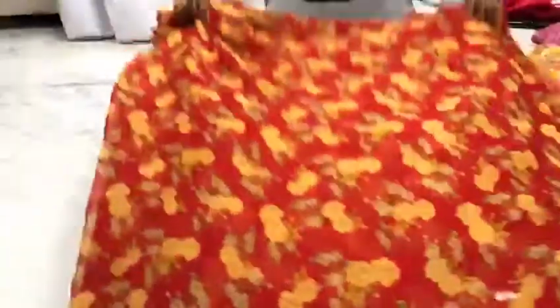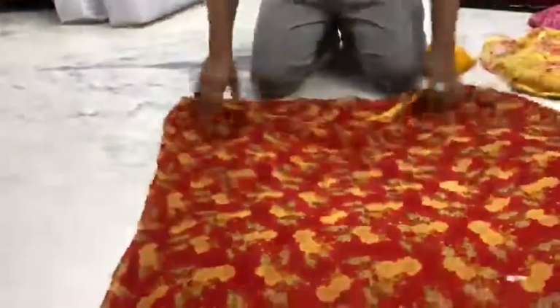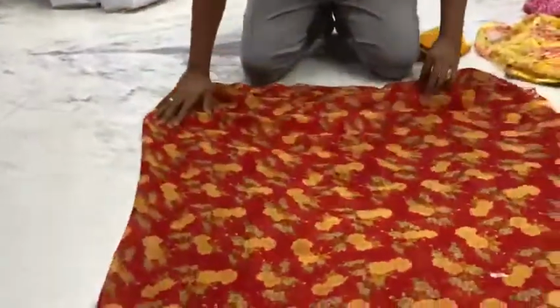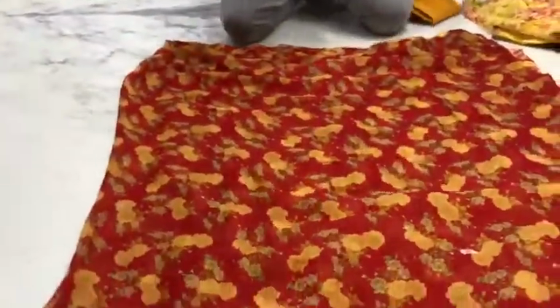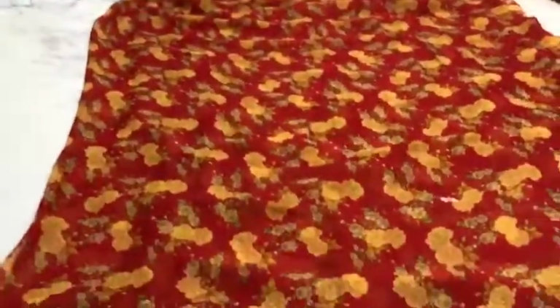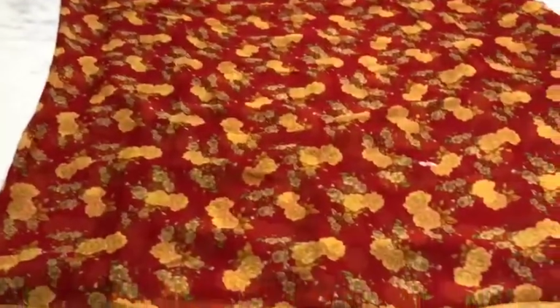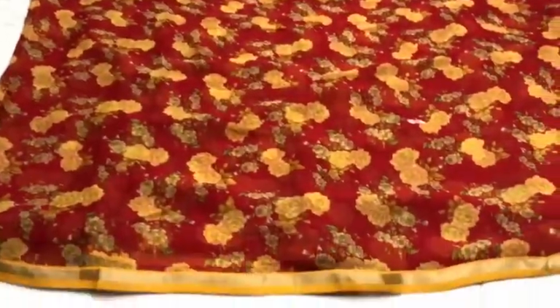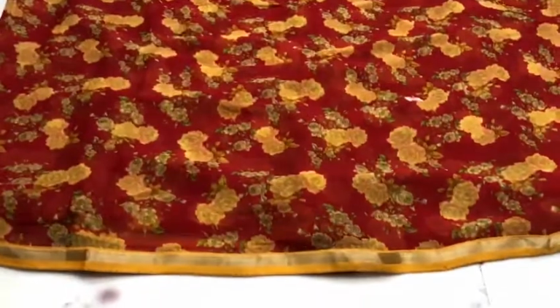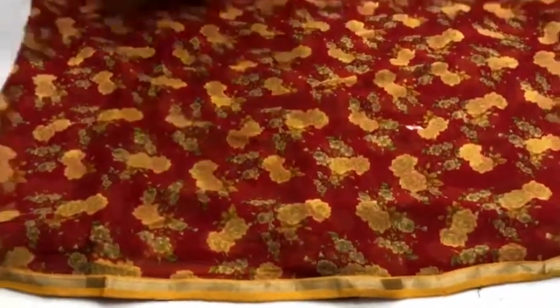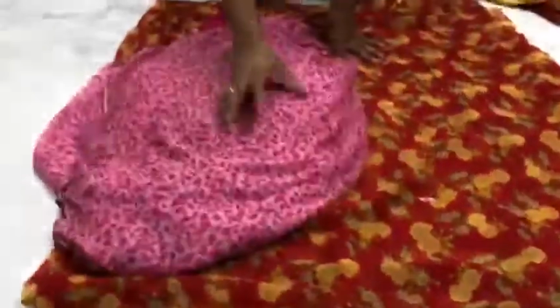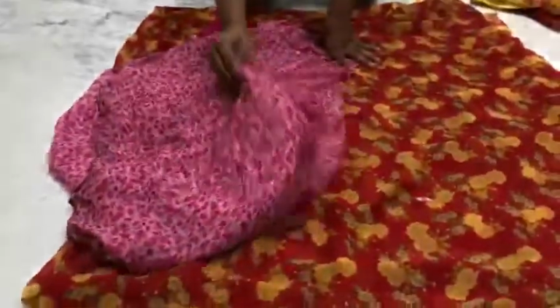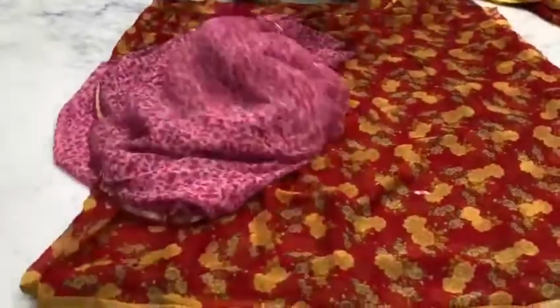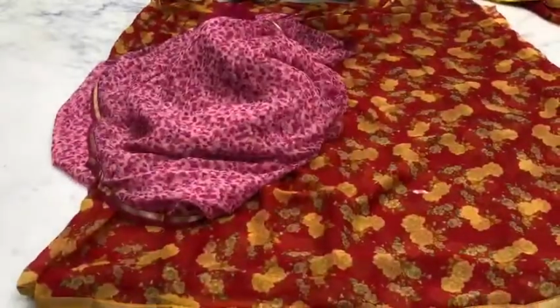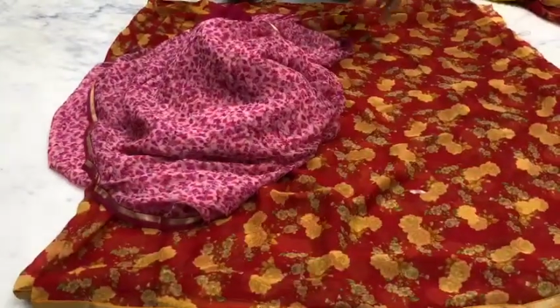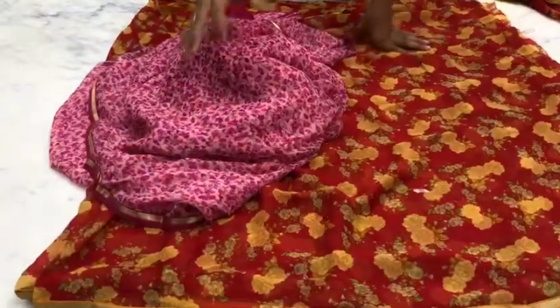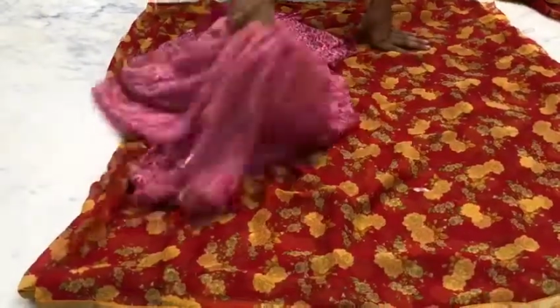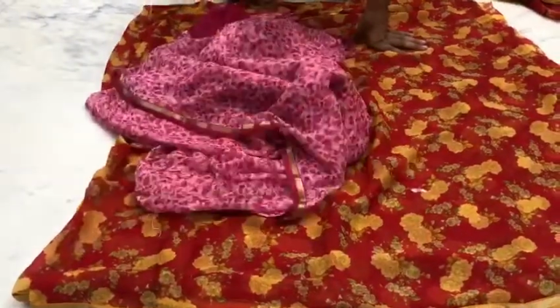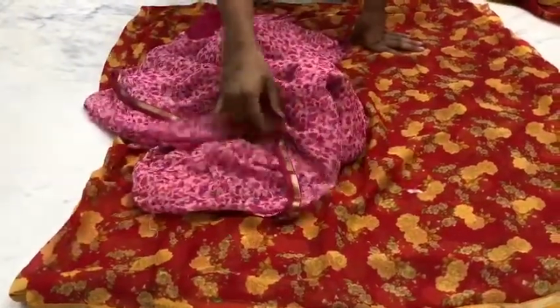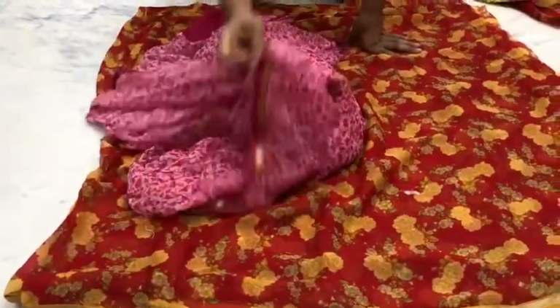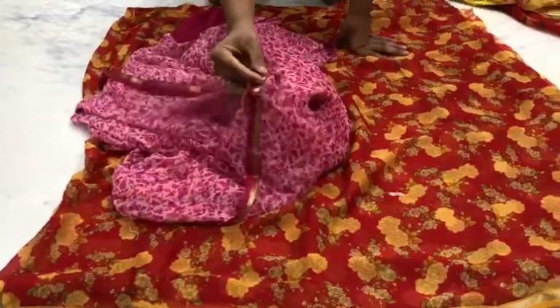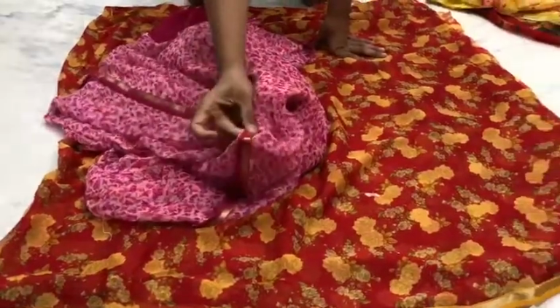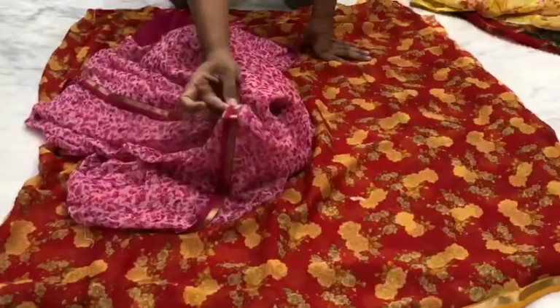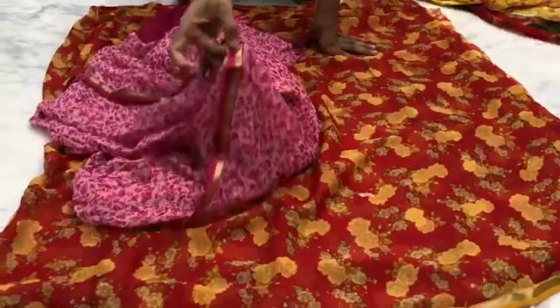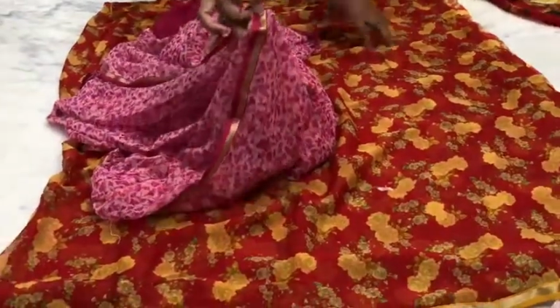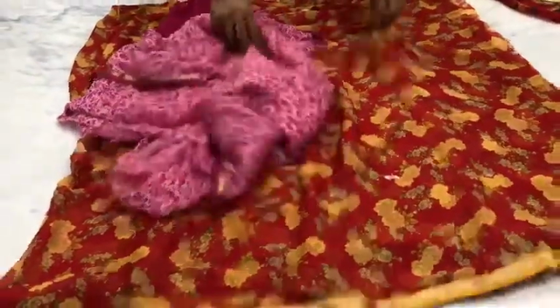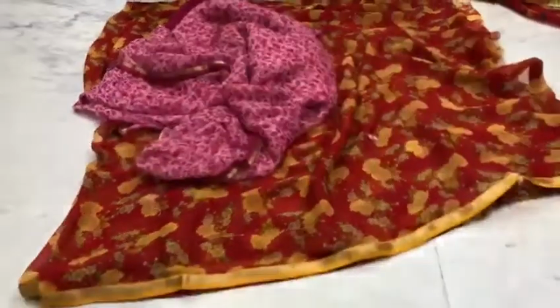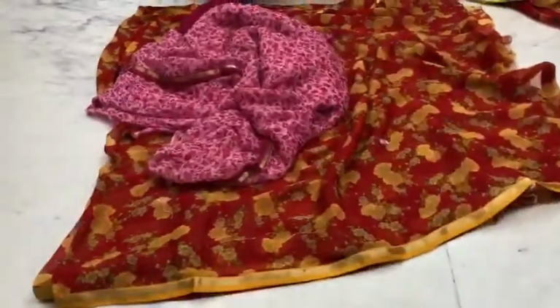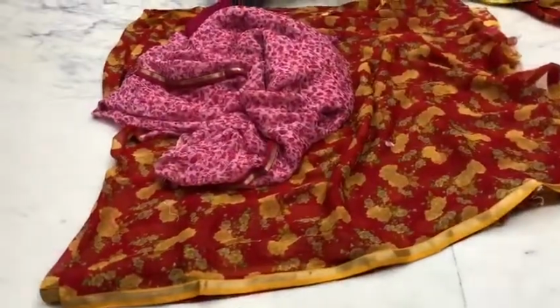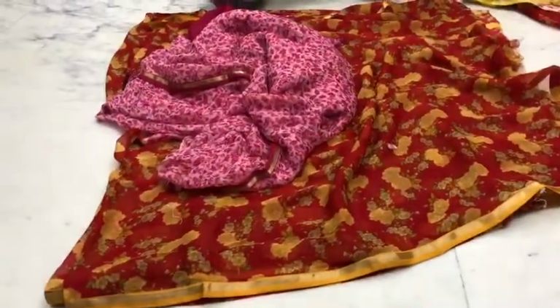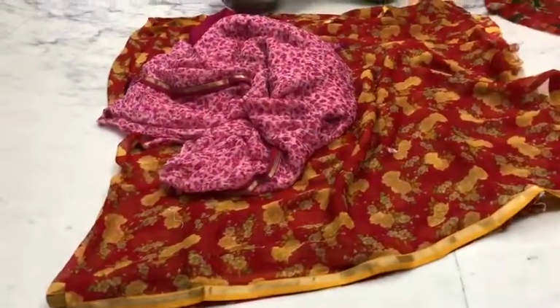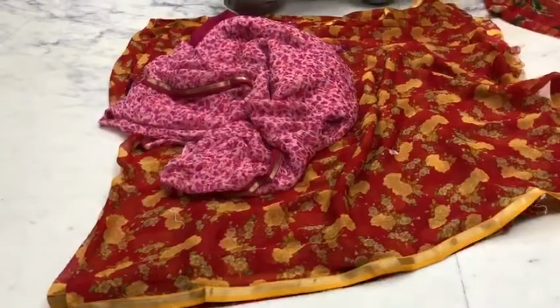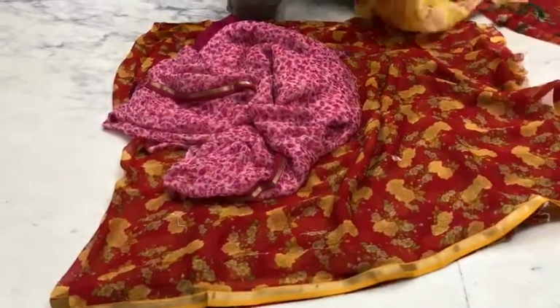Presenting this beautiful lightweight chiffon saree. The best part of this fabric is that it is very lightweight, the colors are very beautiful and very vibrant. There is a wash guarantee, and there is a beautiful 1-inch lace which is dual colored, and that adds a lot of attraction to the saree. It is very lightweight.